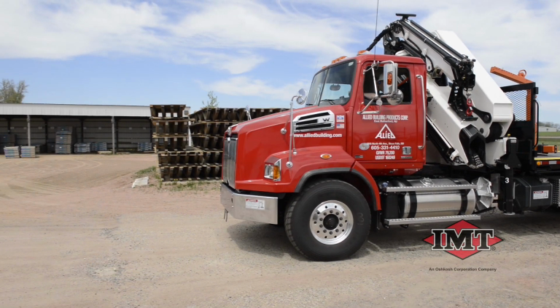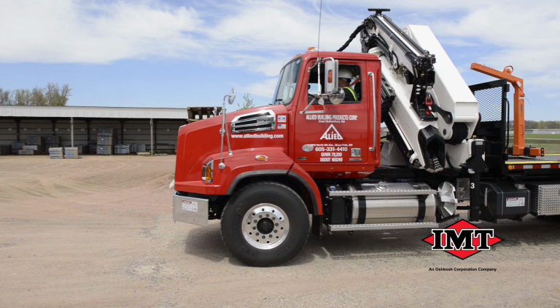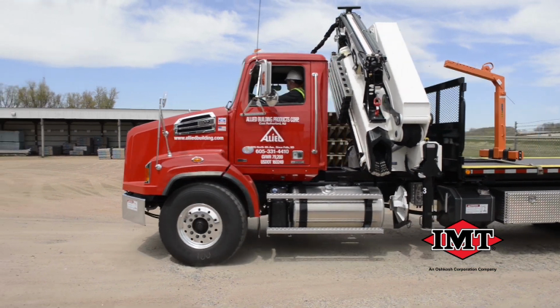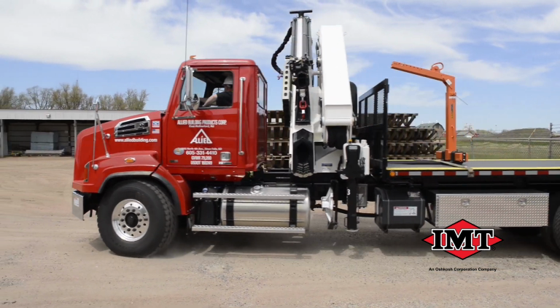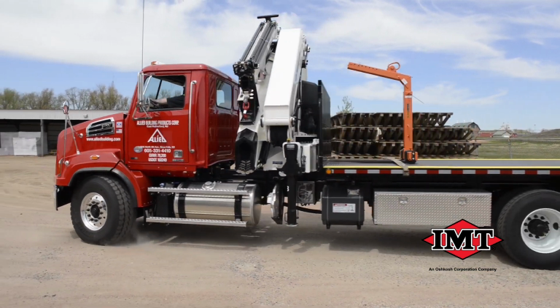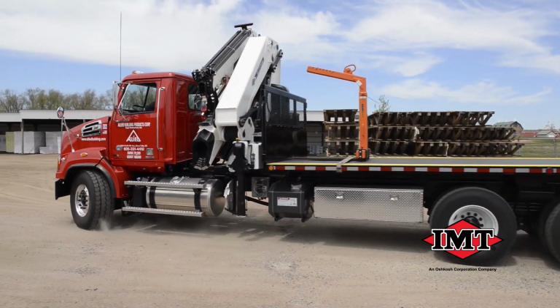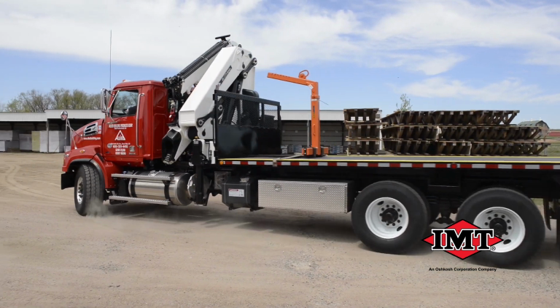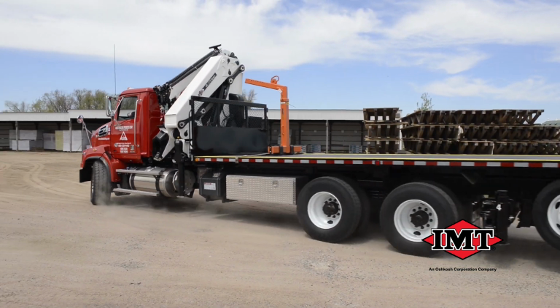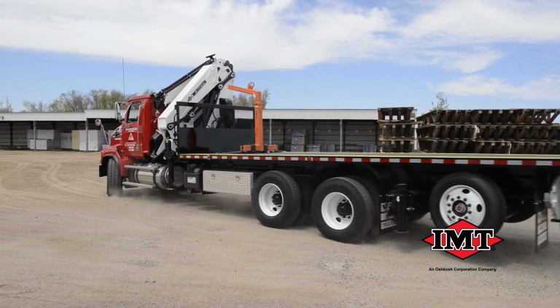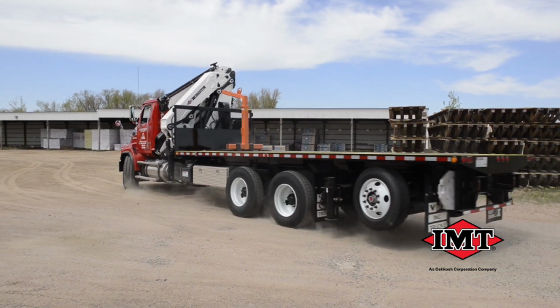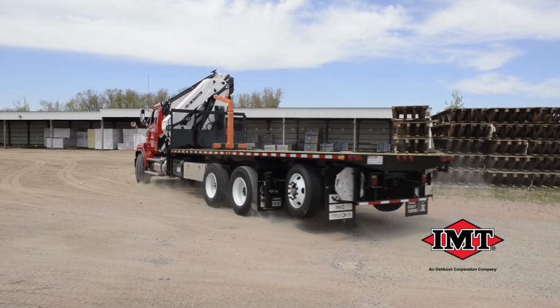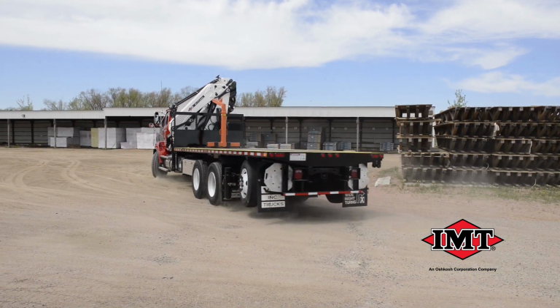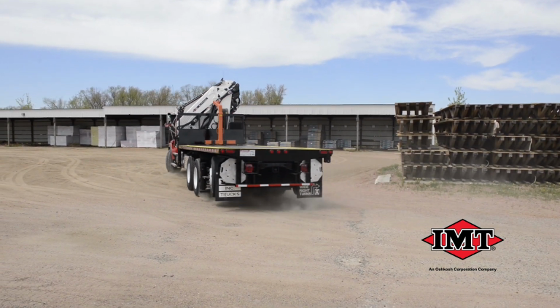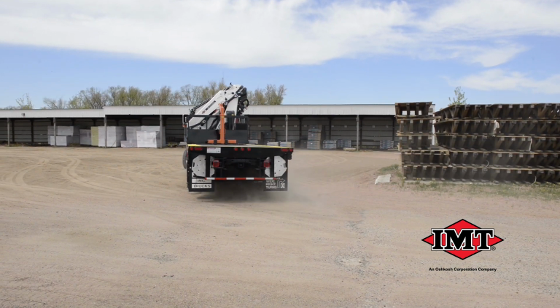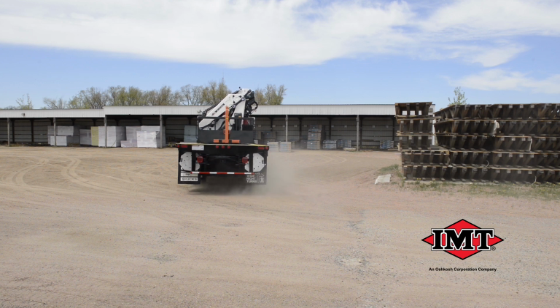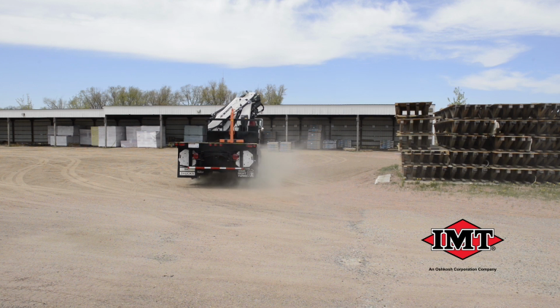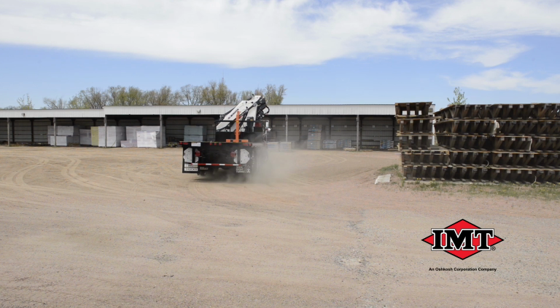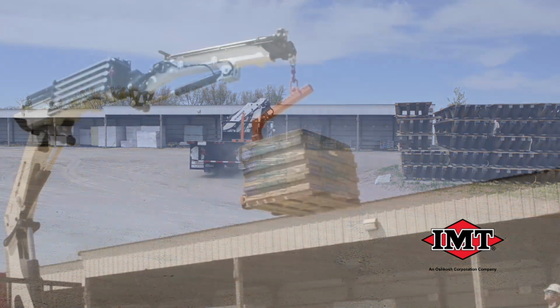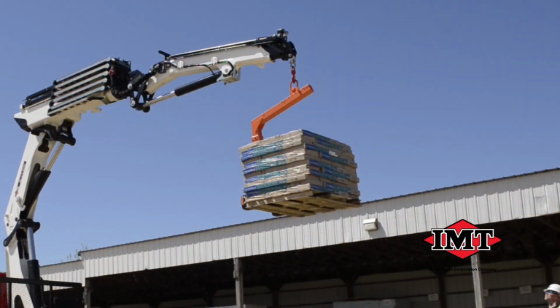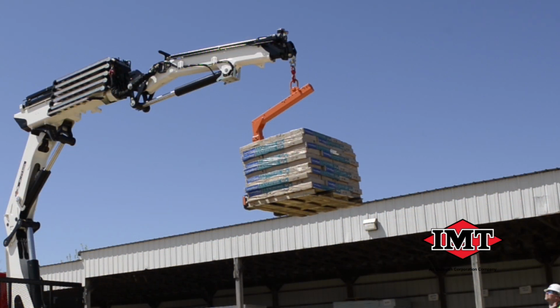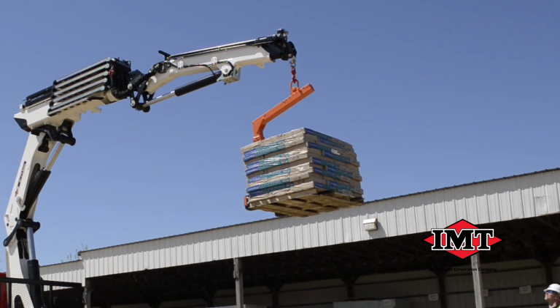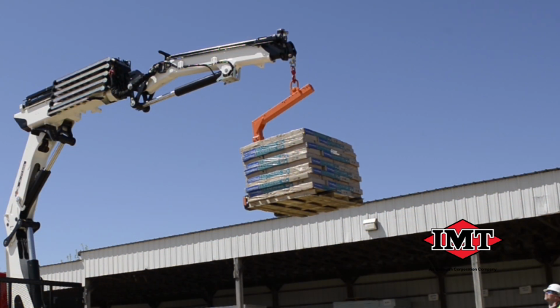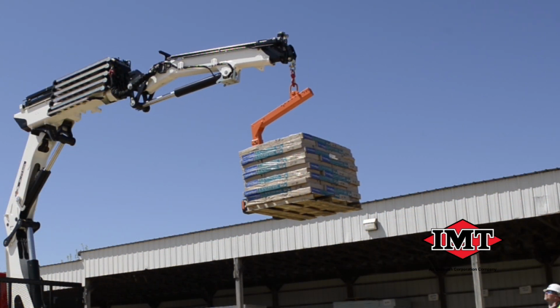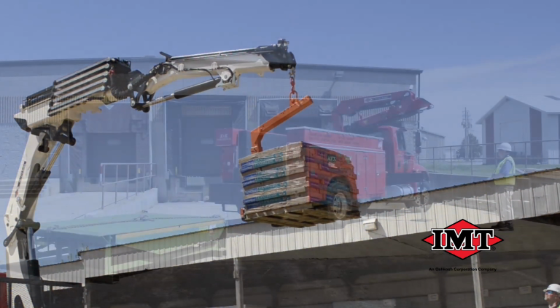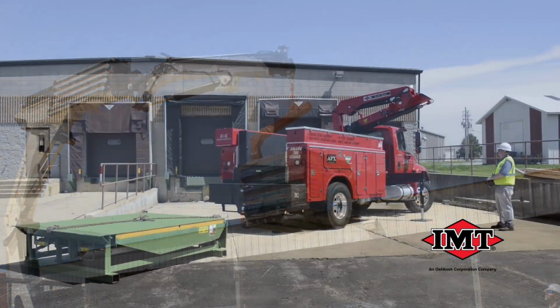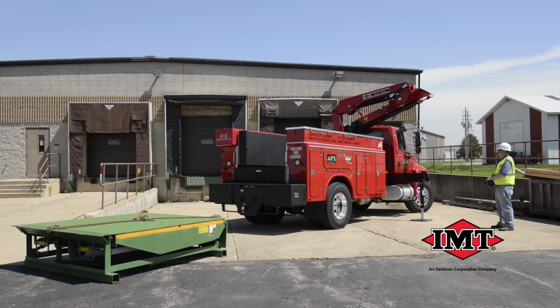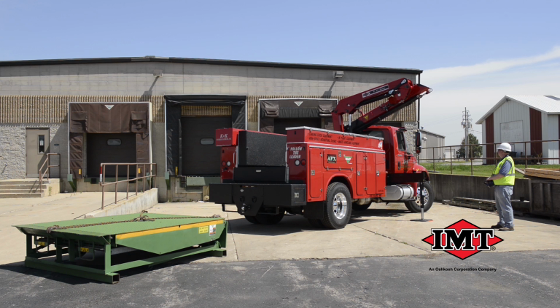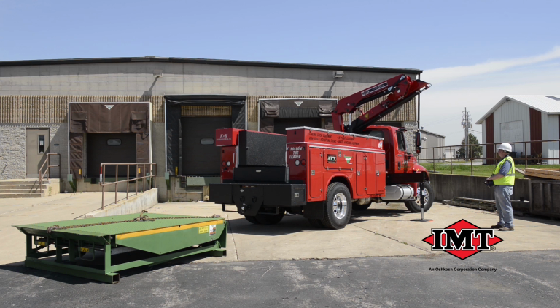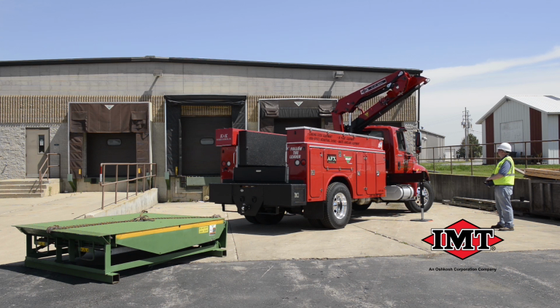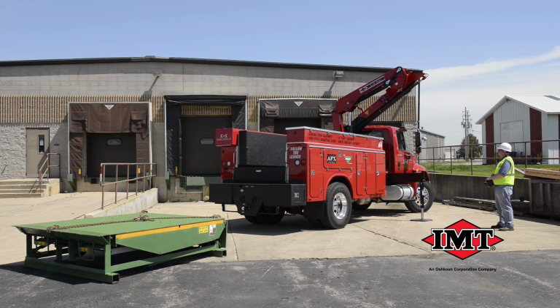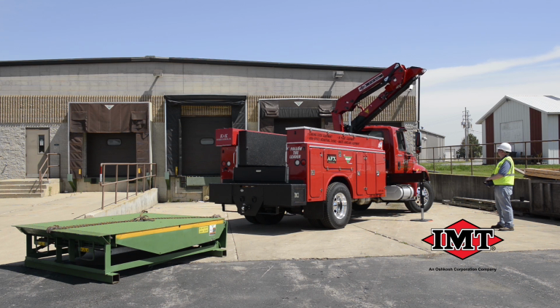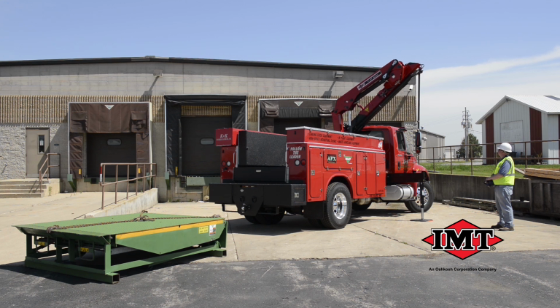IMT articulating cranes make it easy to load and unload materials, even when the job site is full of obstacles. With ratings from 18,000 to 565,000 foot-pounds, the IMT lineup has the right crane for your material handling application.